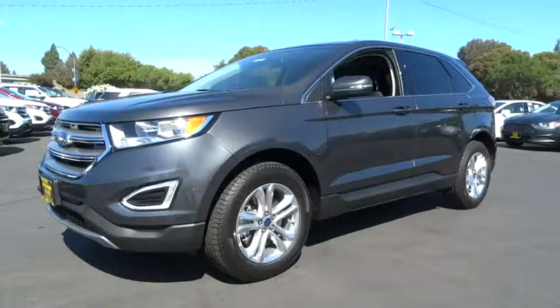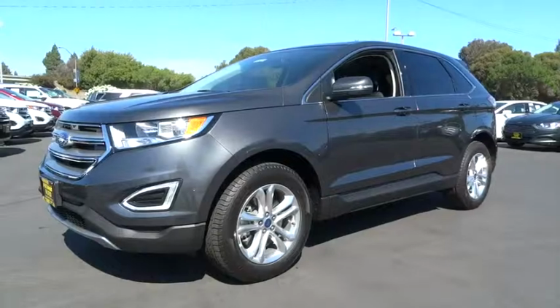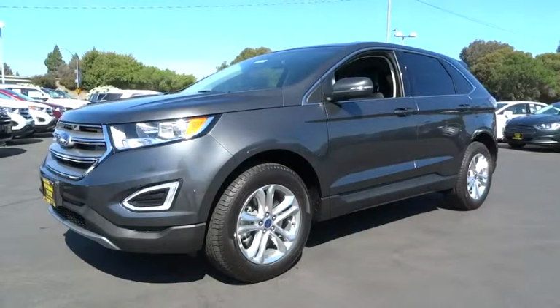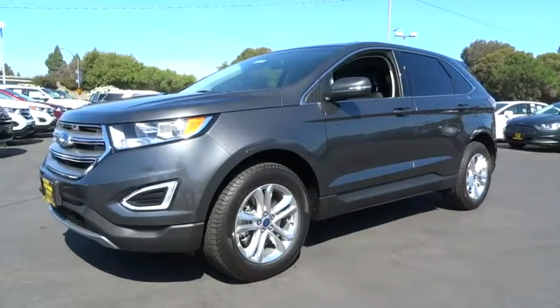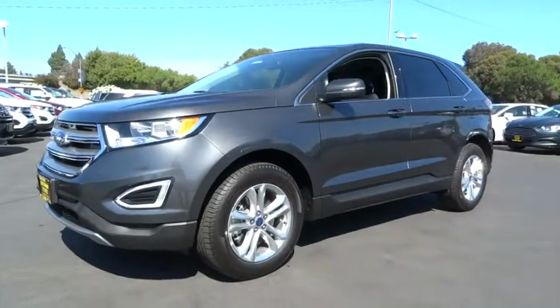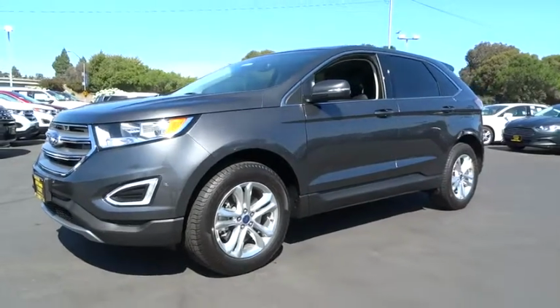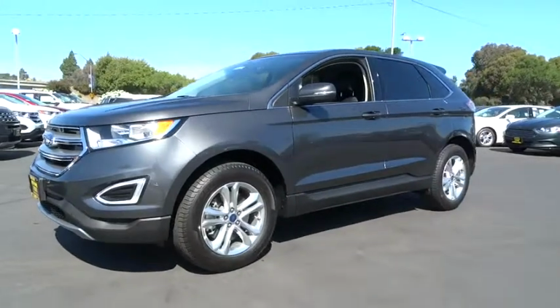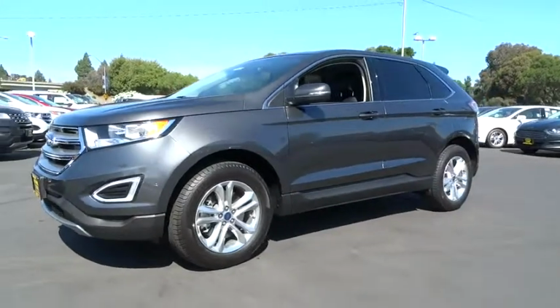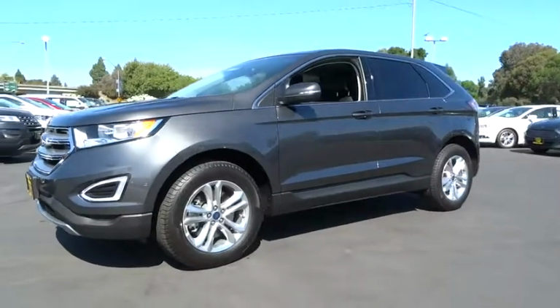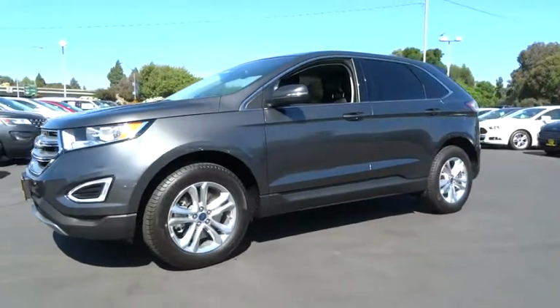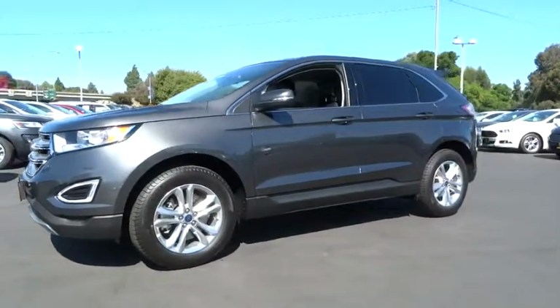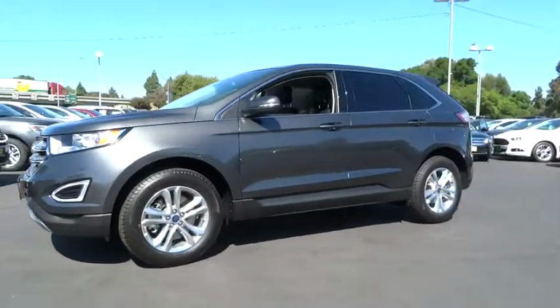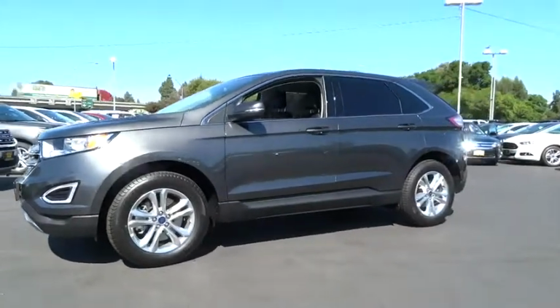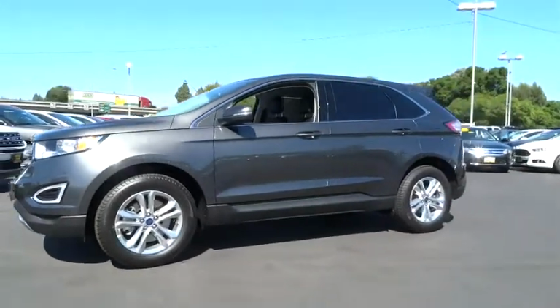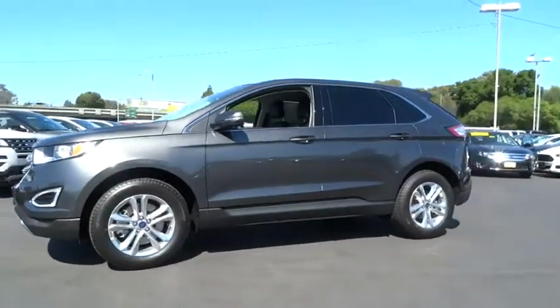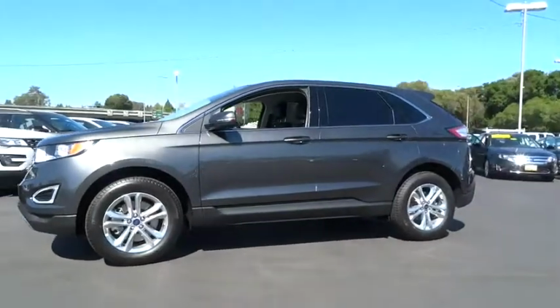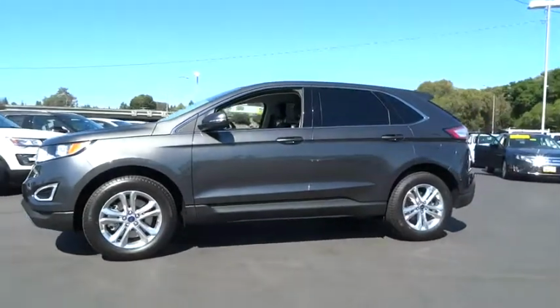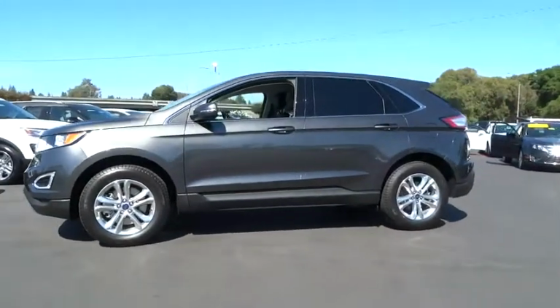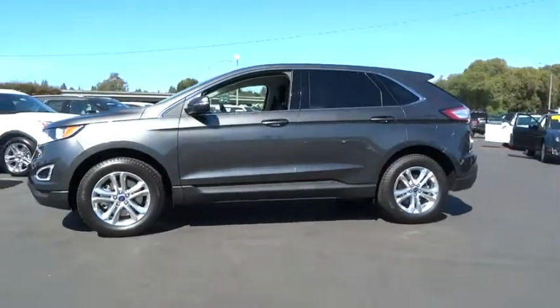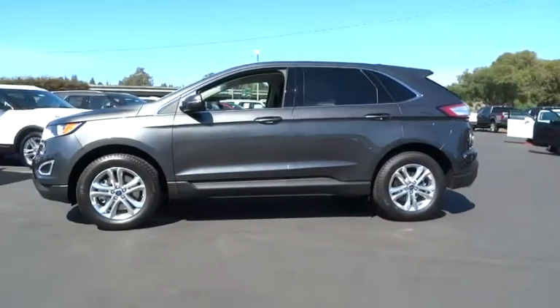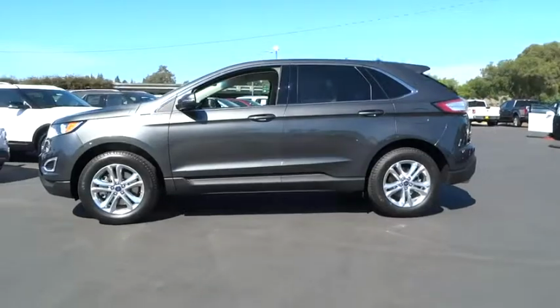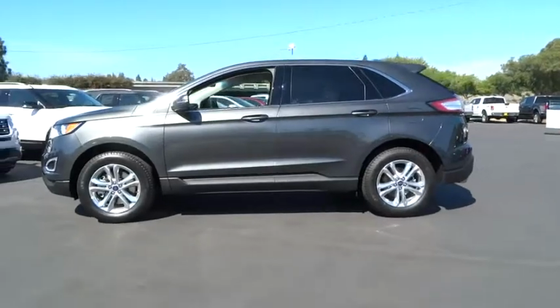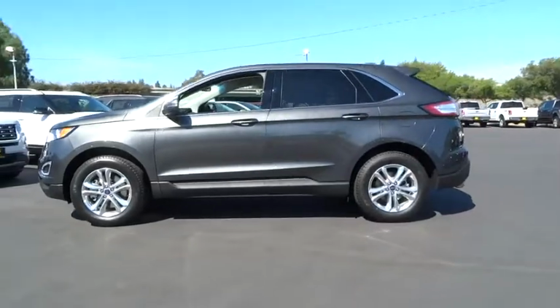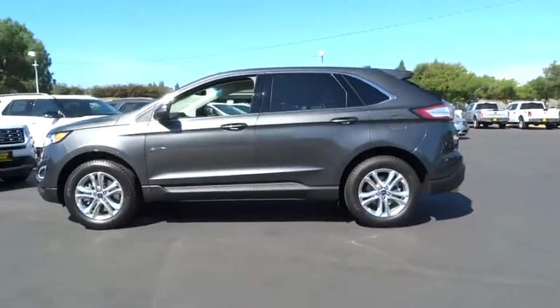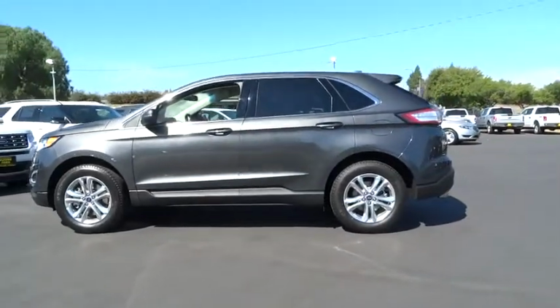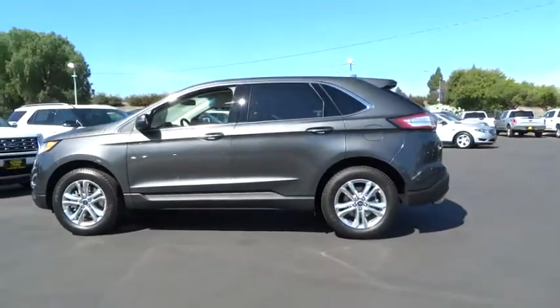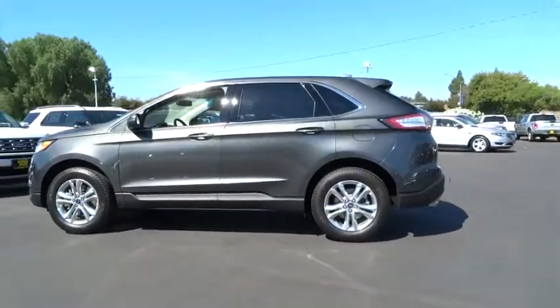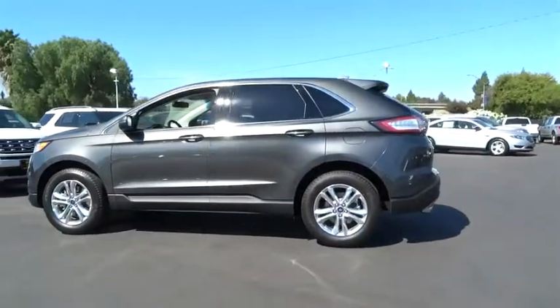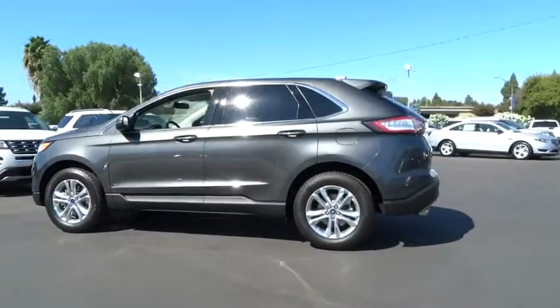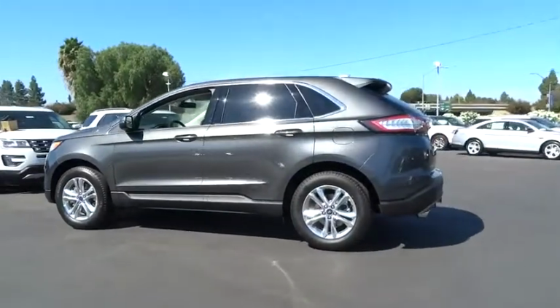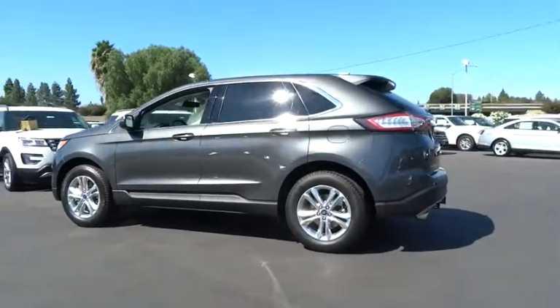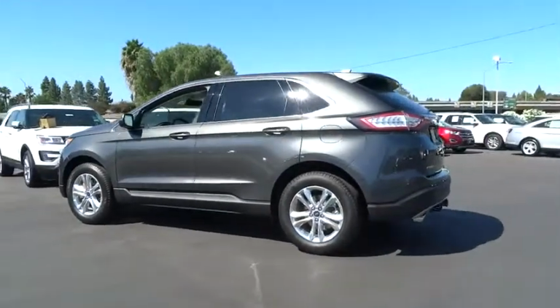2015 Edge thrills with more power and MPG. Either way, you're in for an exhilarating experience with Ford Edge.